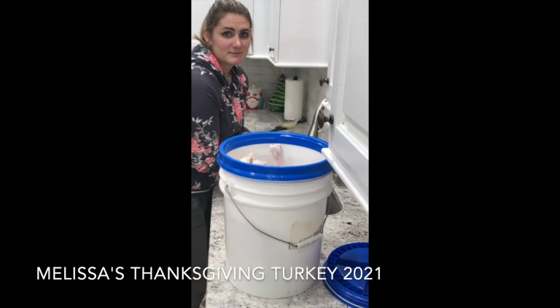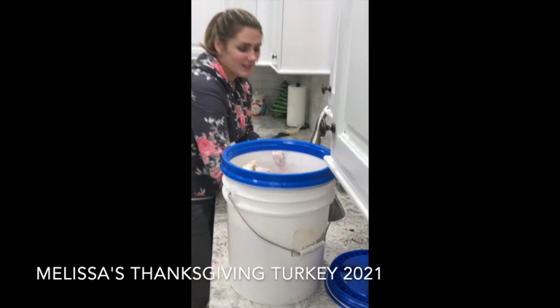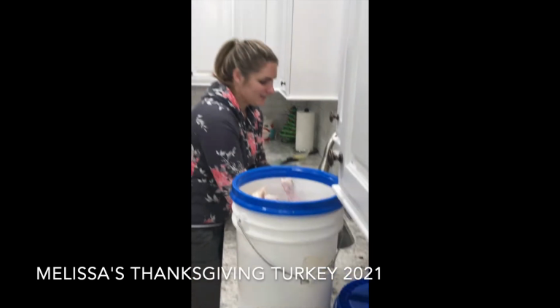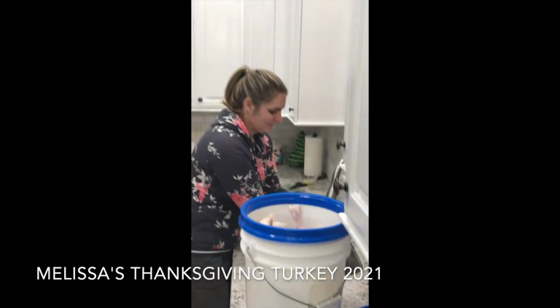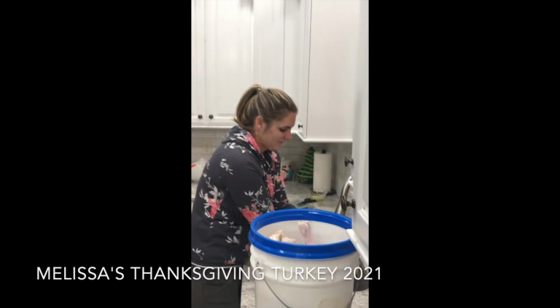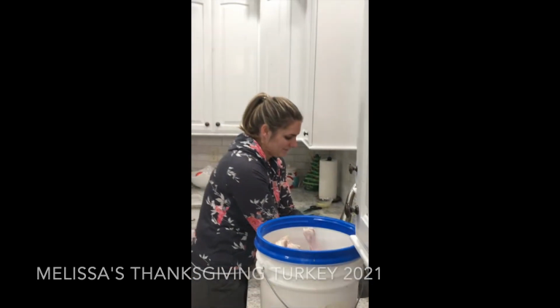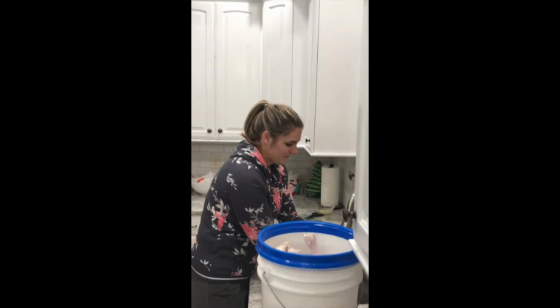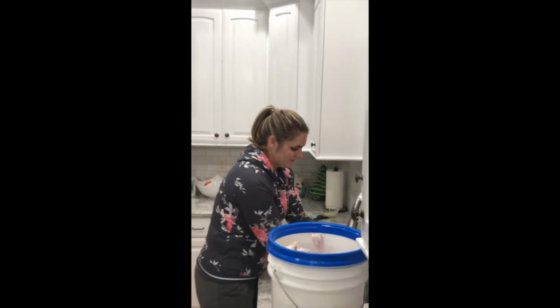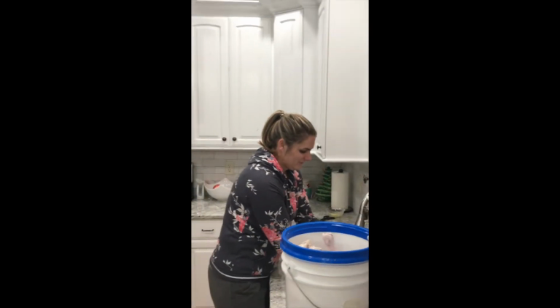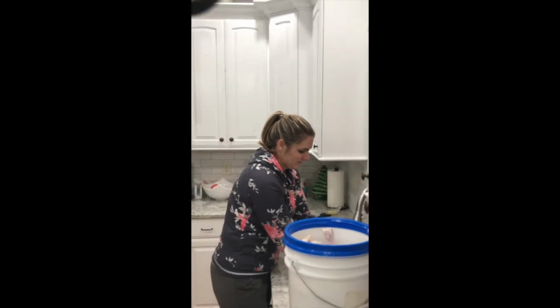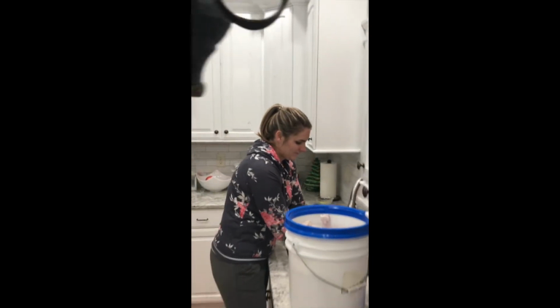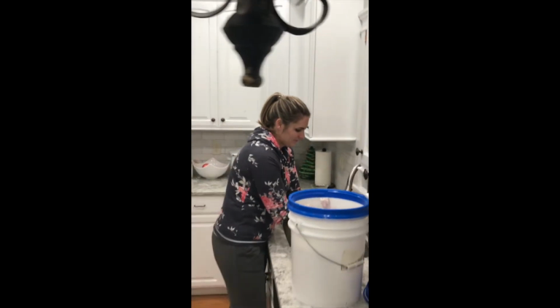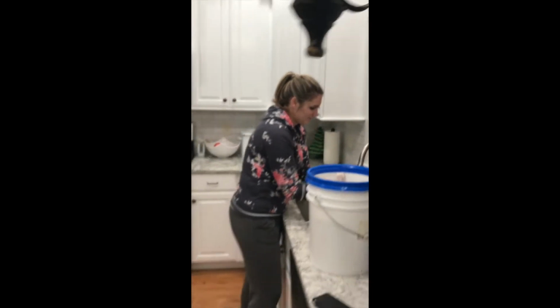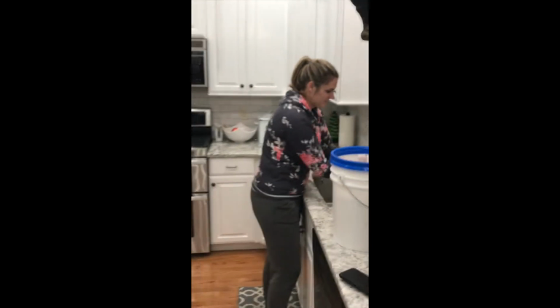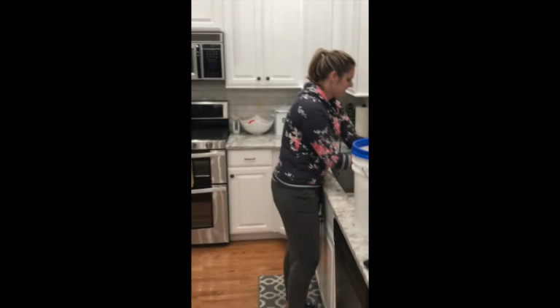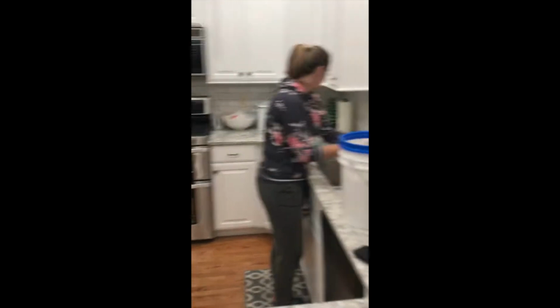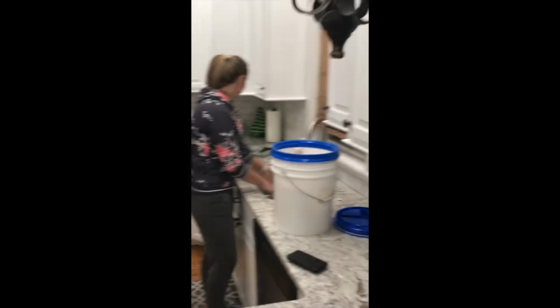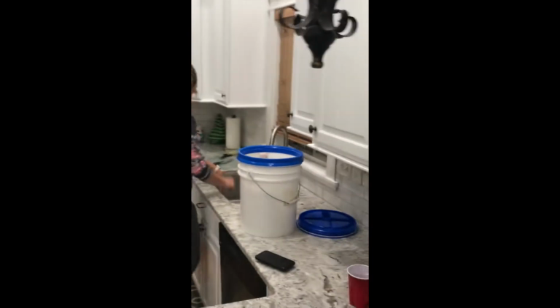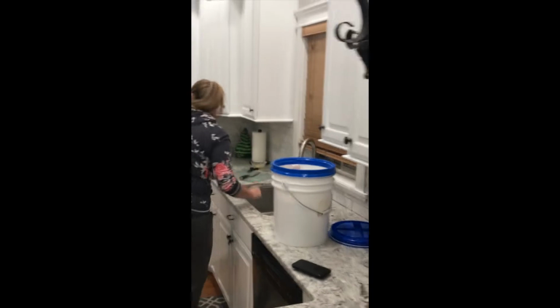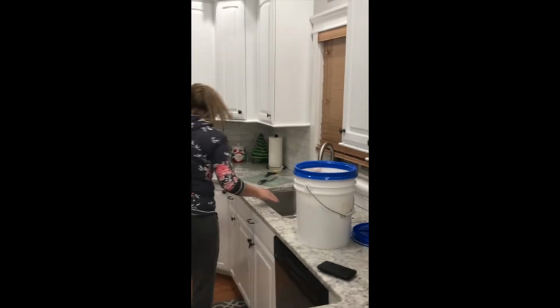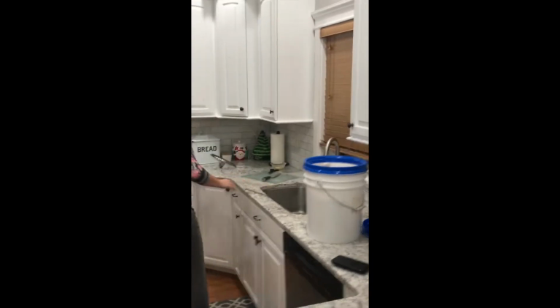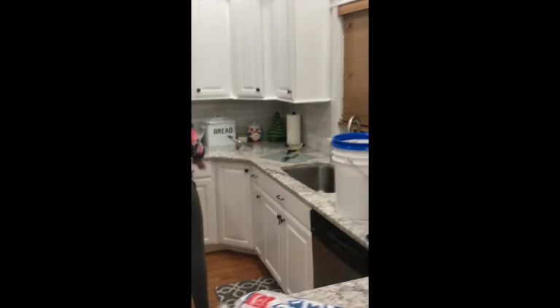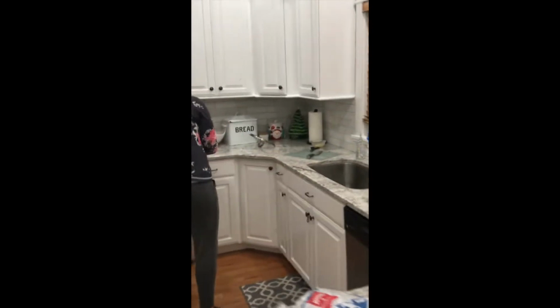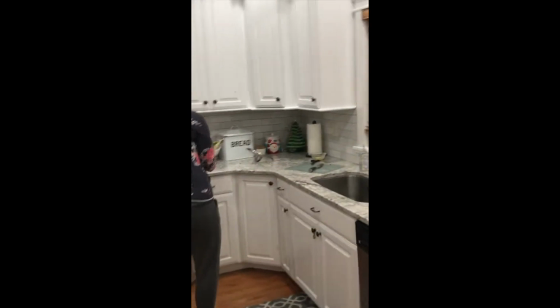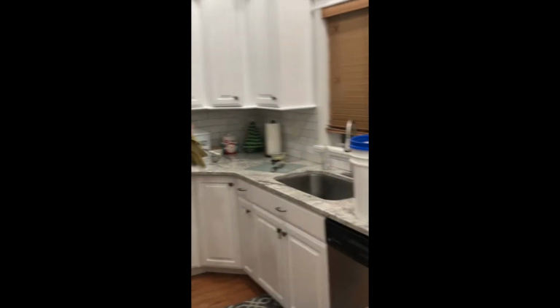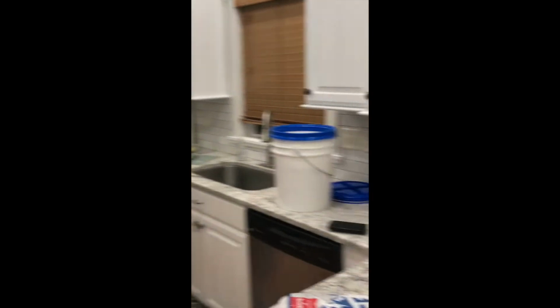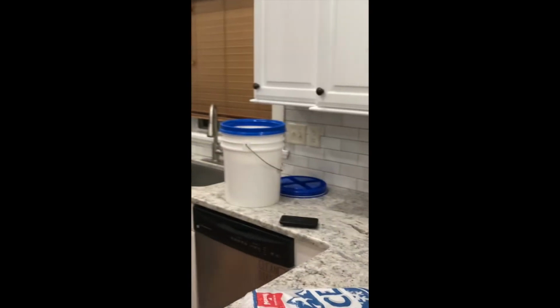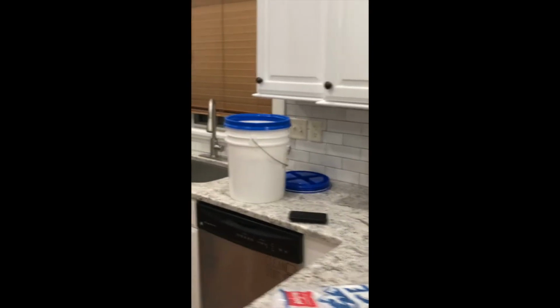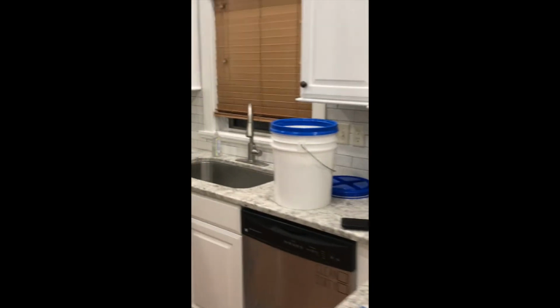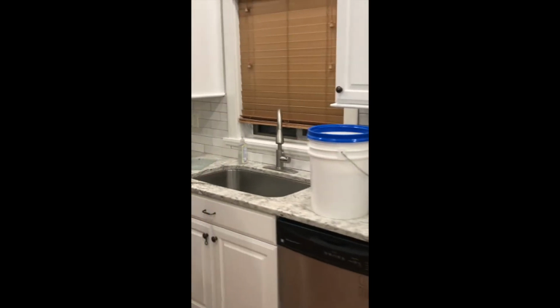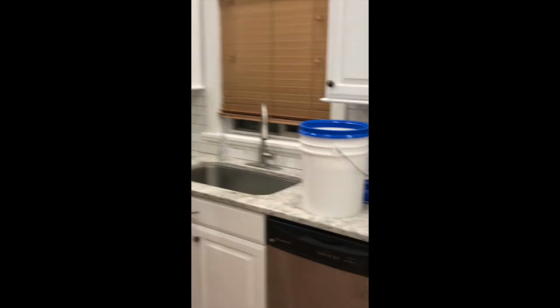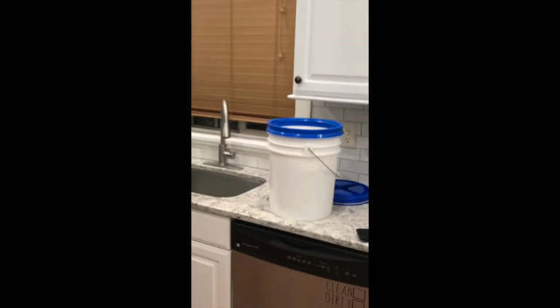Hi. Josephina is in the bucket. She kicked the bucket. Thanks Alicia for the snakes. You're welcome. They're in the bucket.